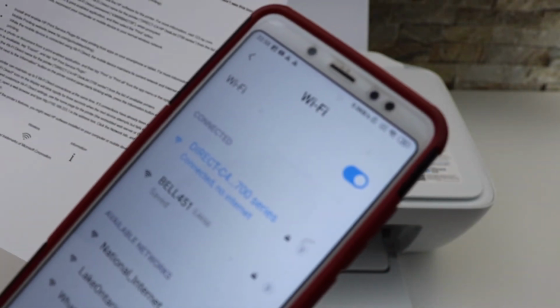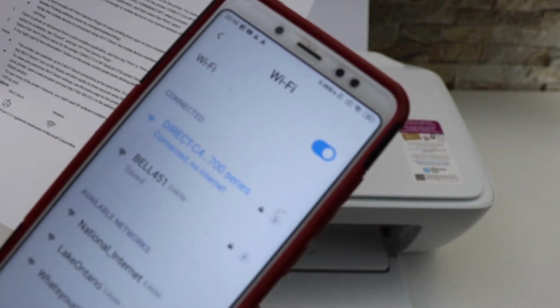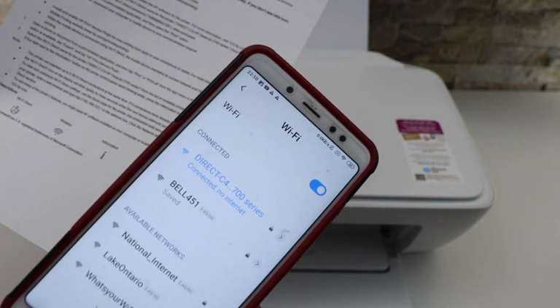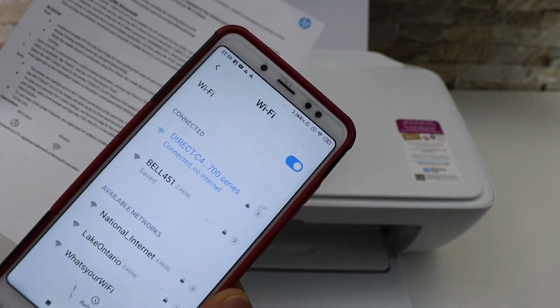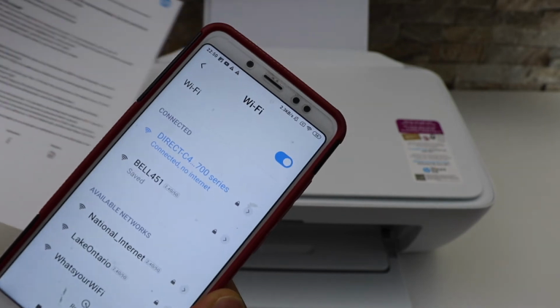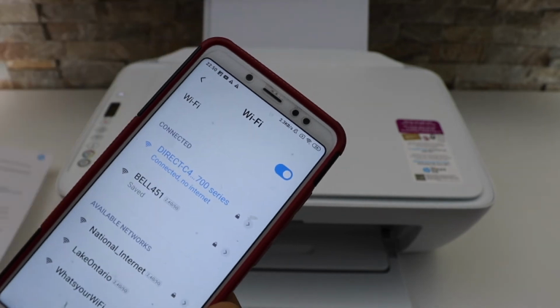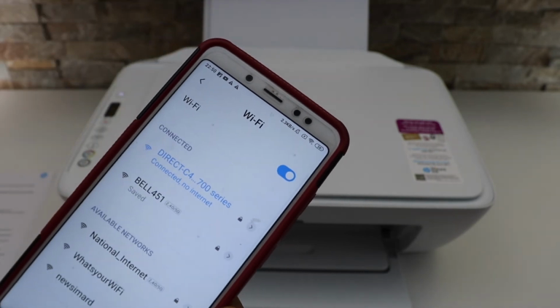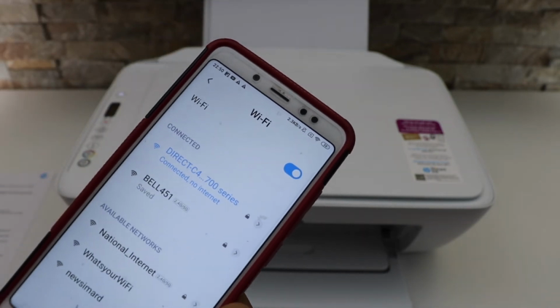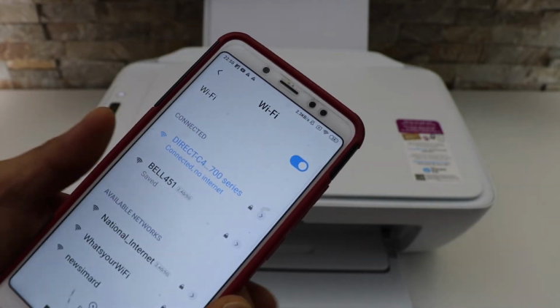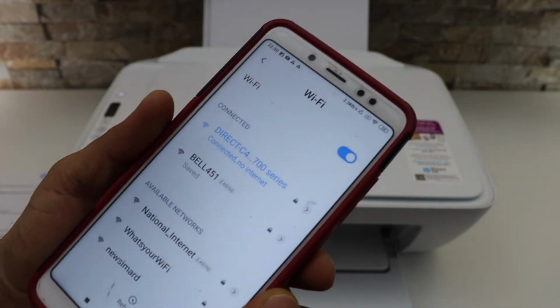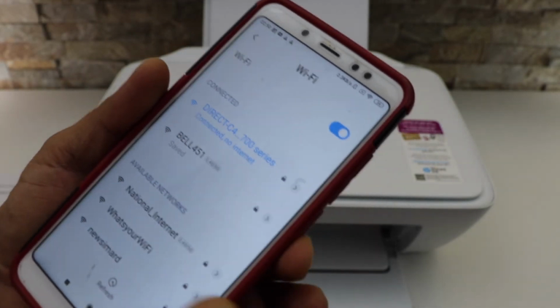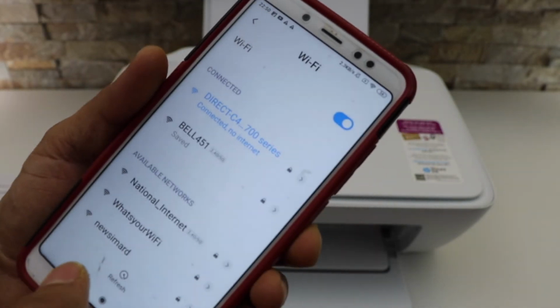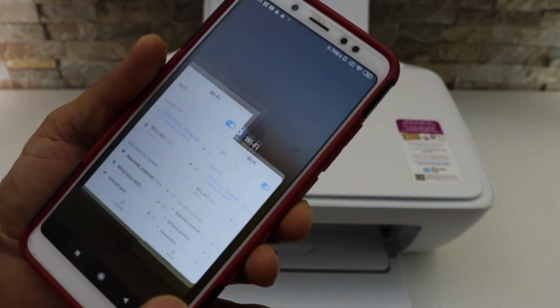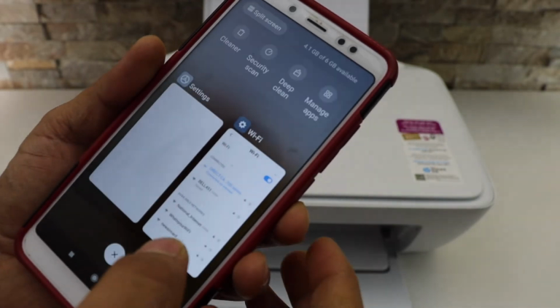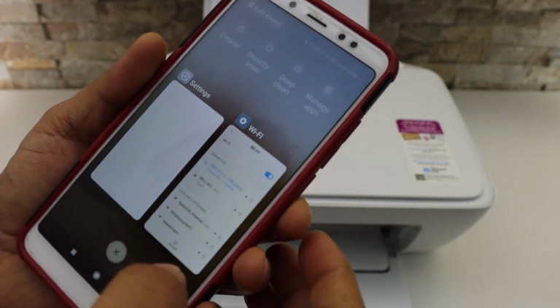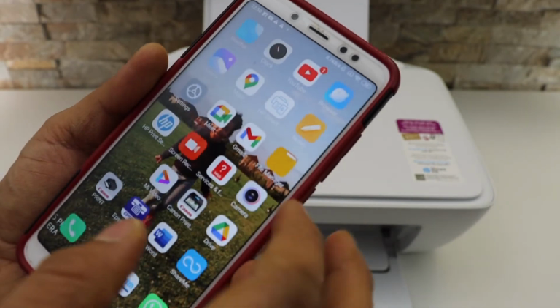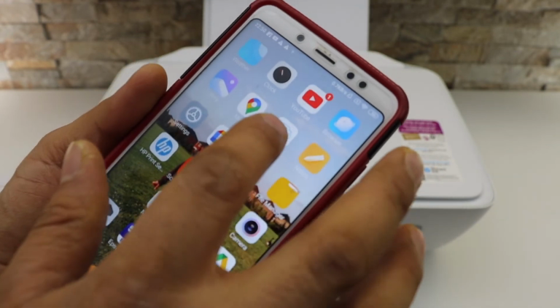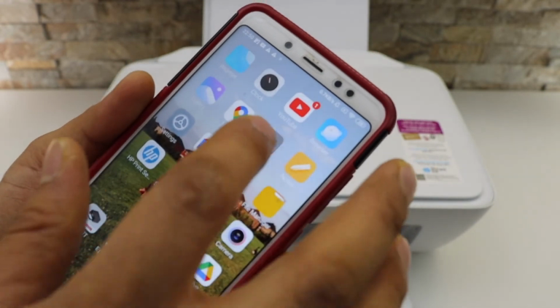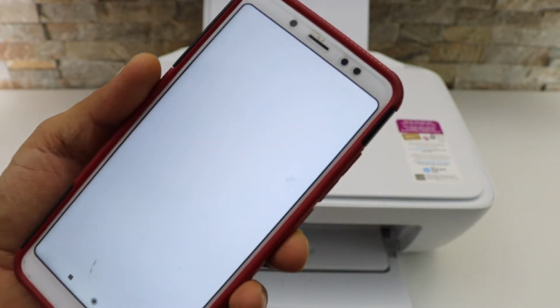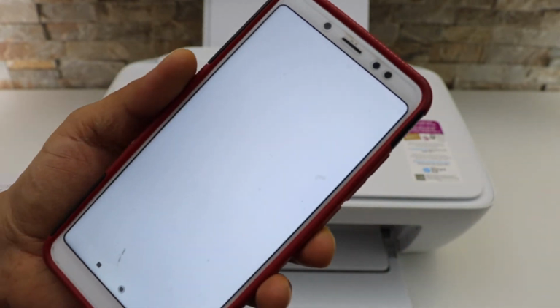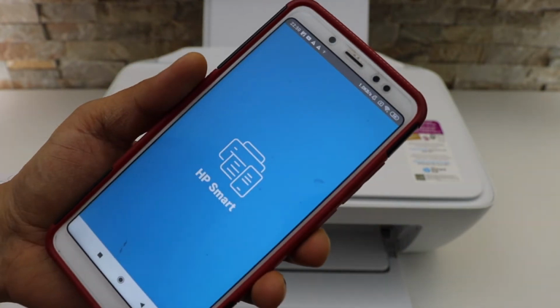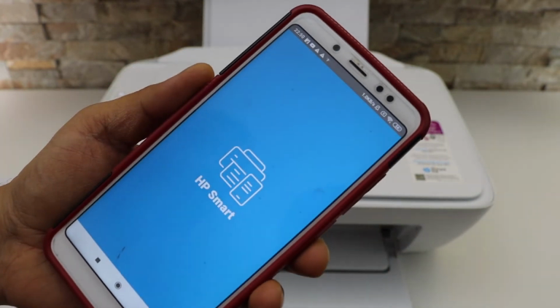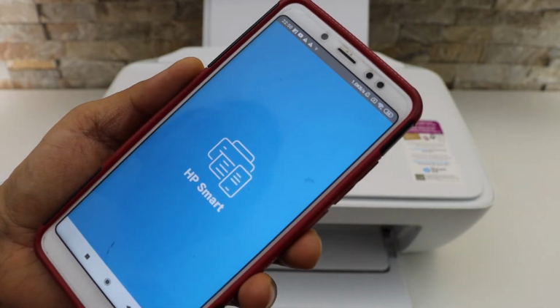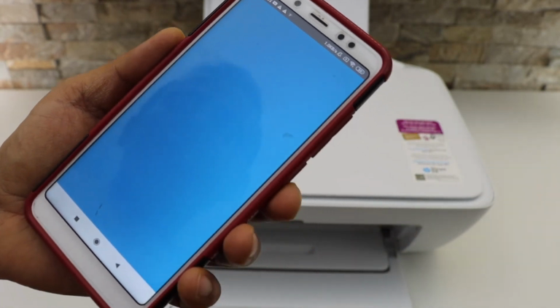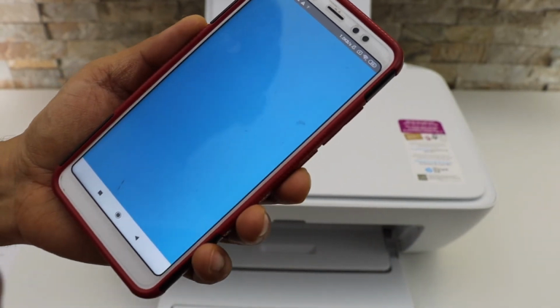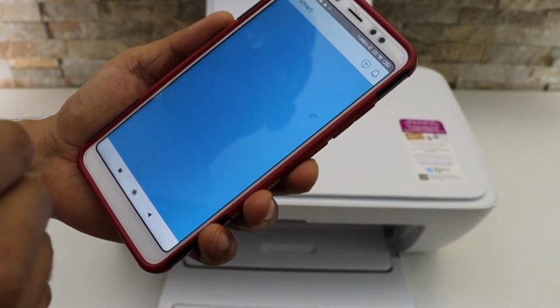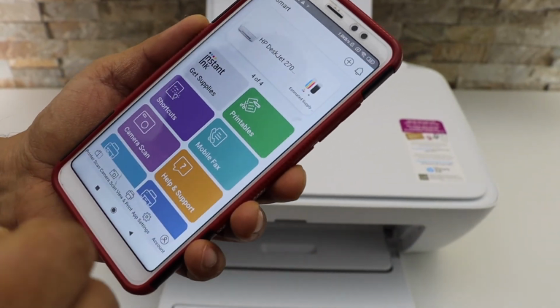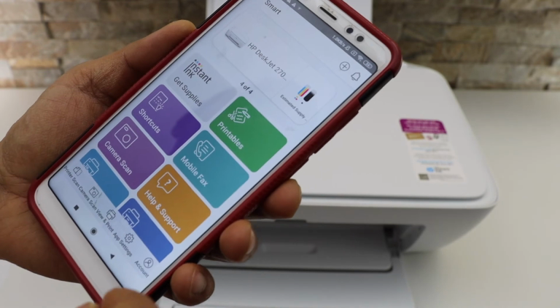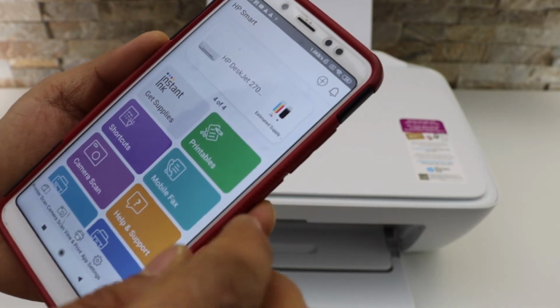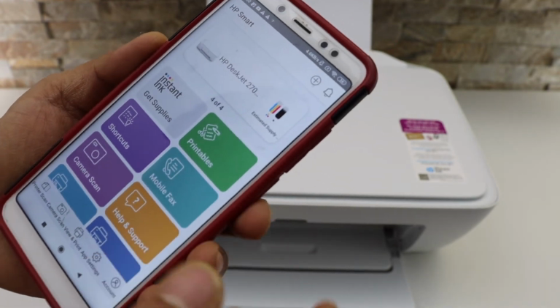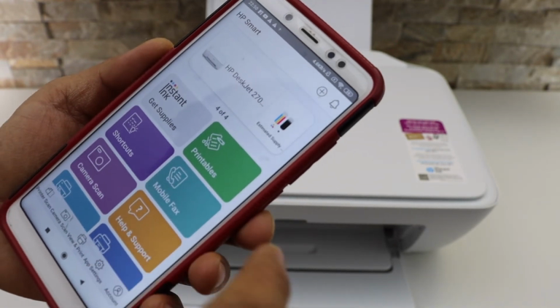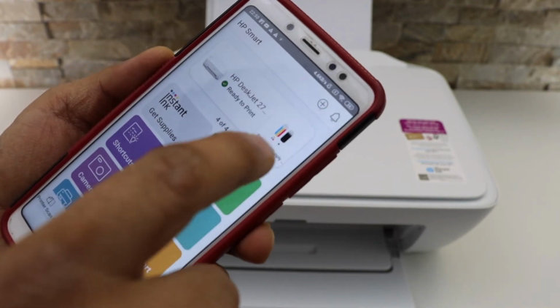It will display as connected with no internet. Now you can go to the HP Smart app. If you don't have this app, just download it from the app store. Here we have to add the printer, so click on